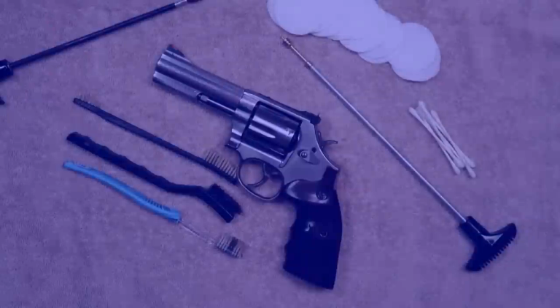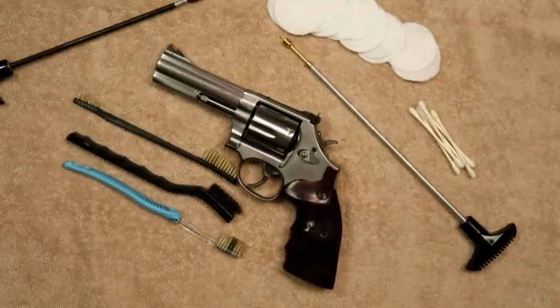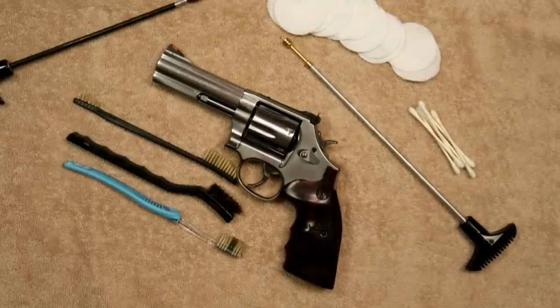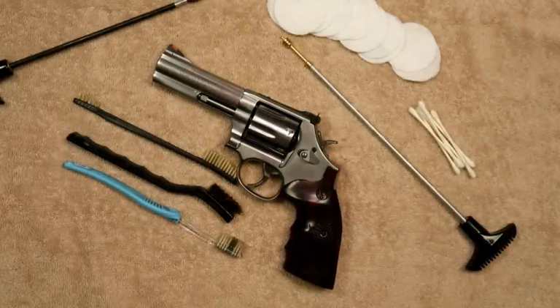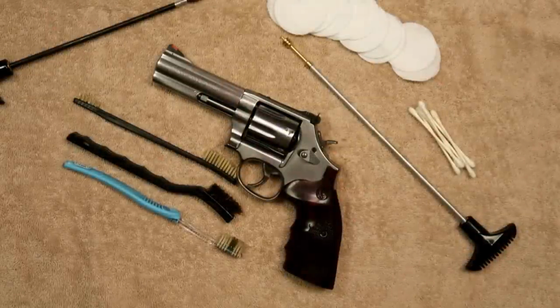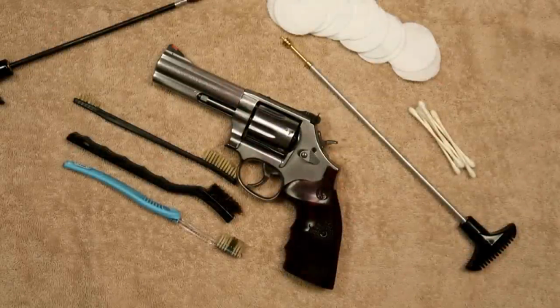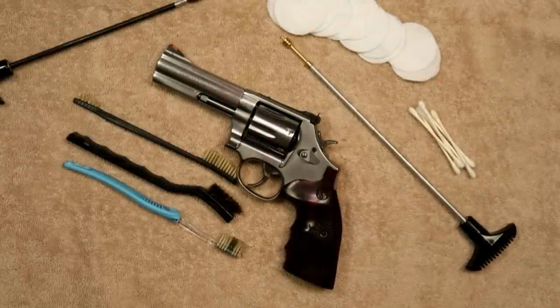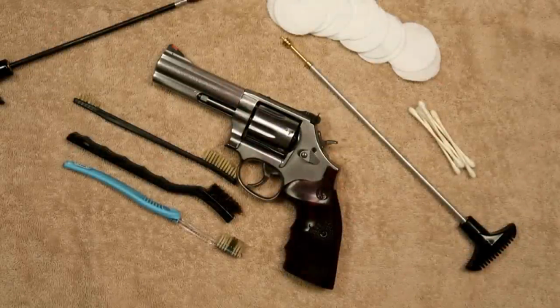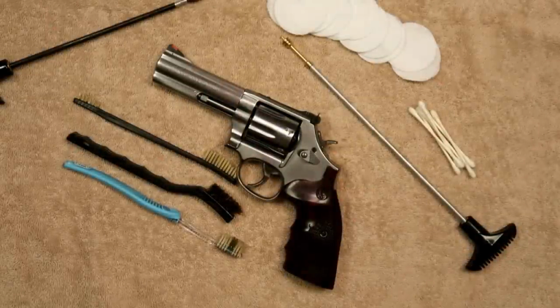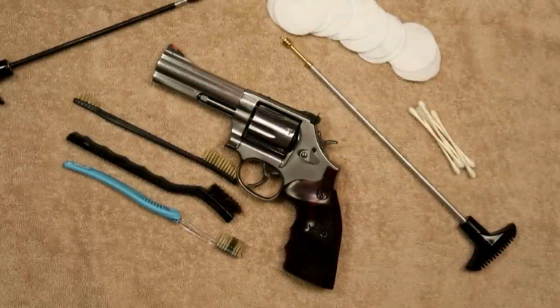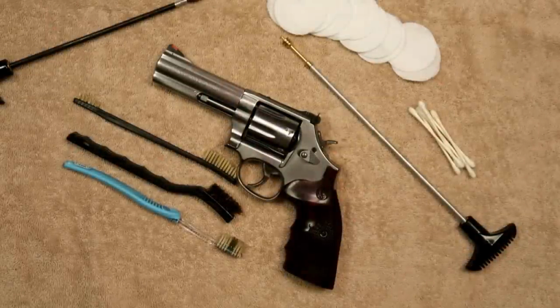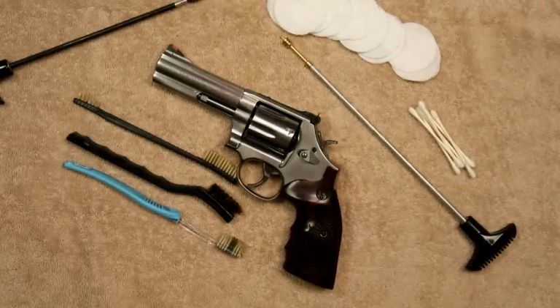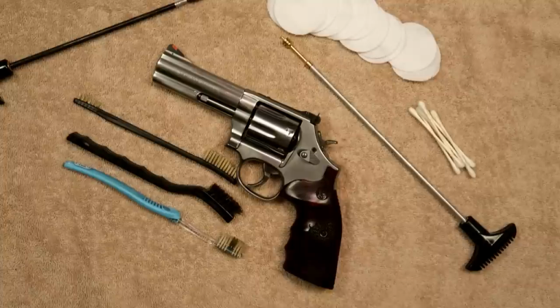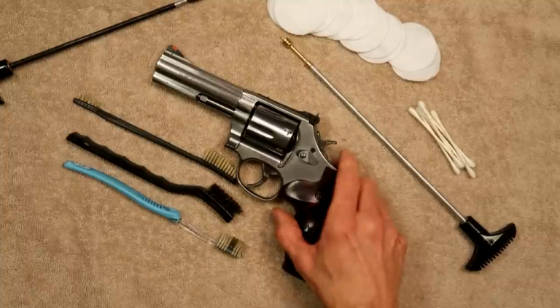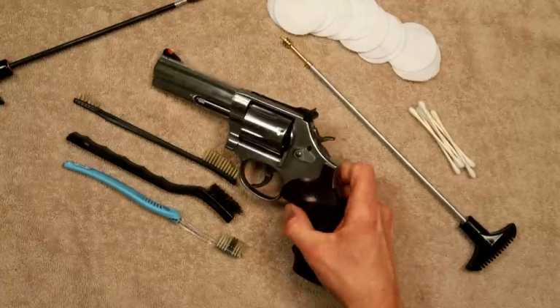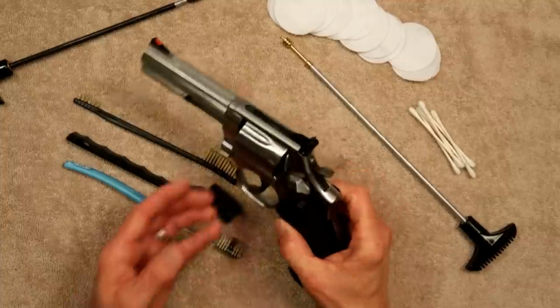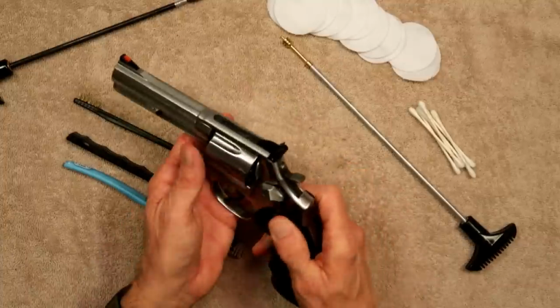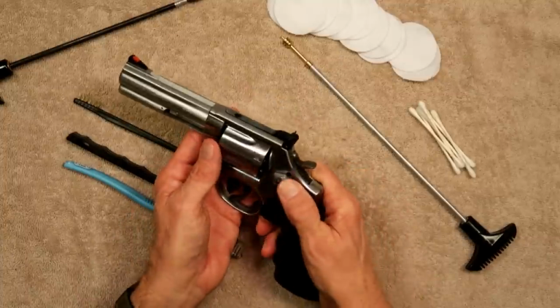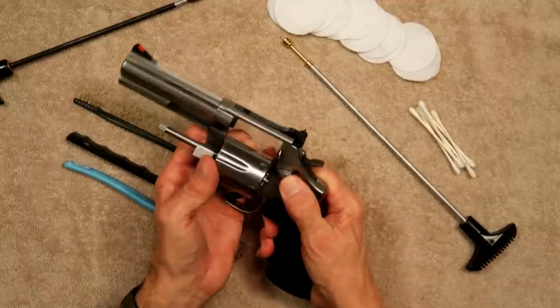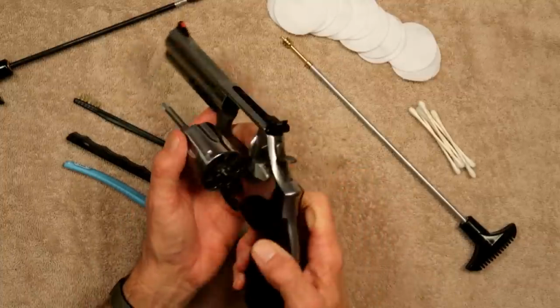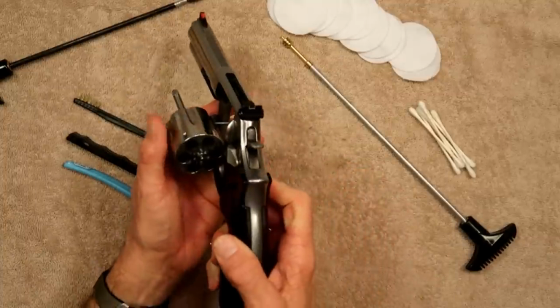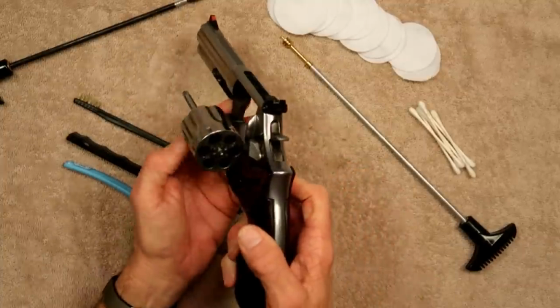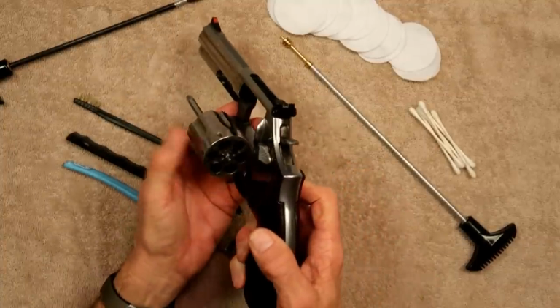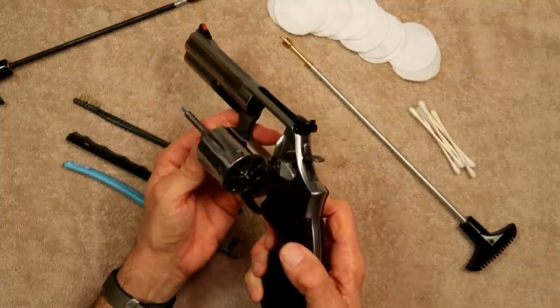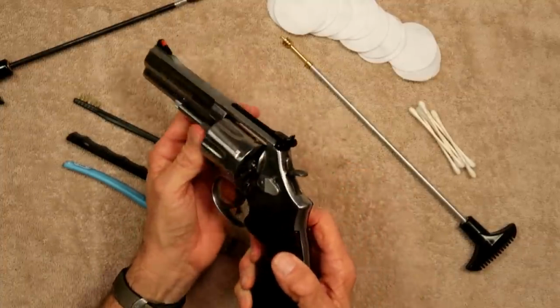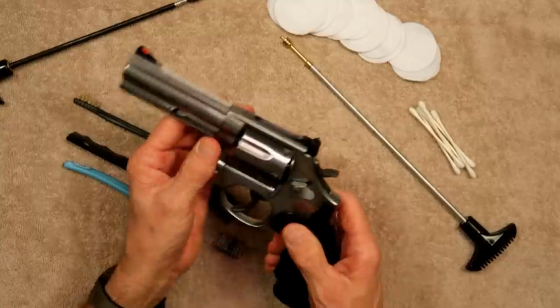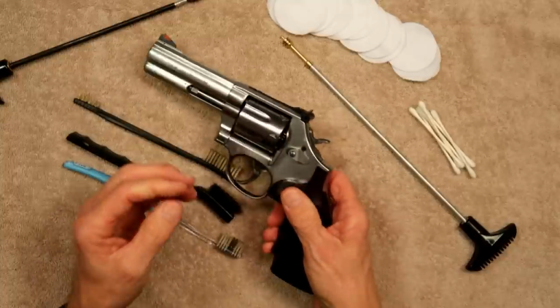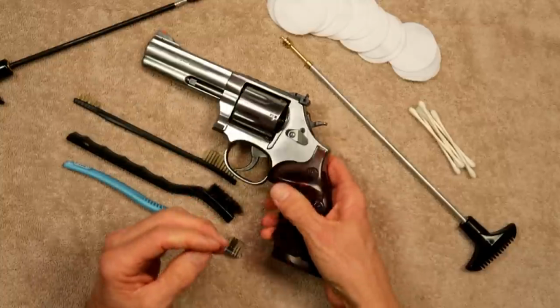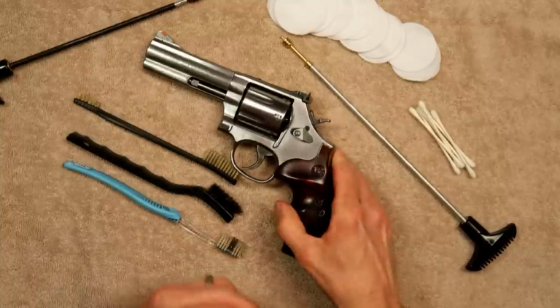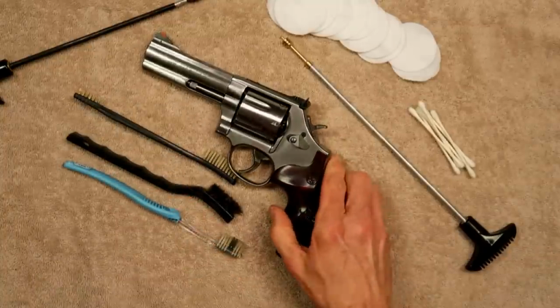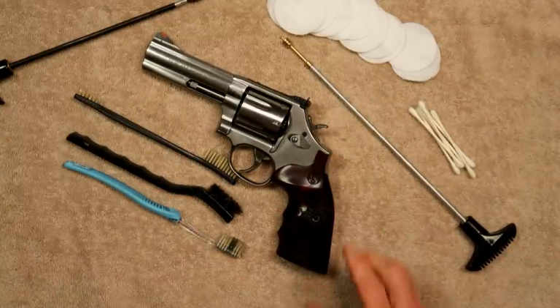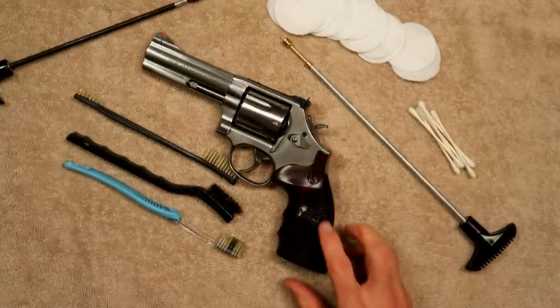Welcome back, friends. Today we're going to do a little basic pistol maintenance and cleaning, and we're going to use my Smith & Wesson Model 686 357 revolver in stainless steel.